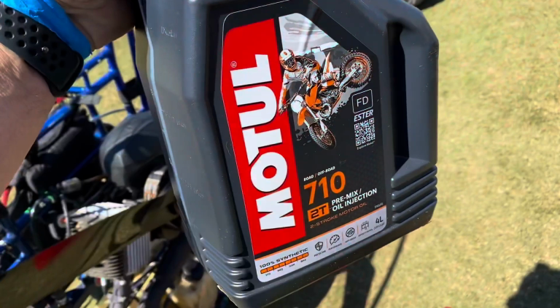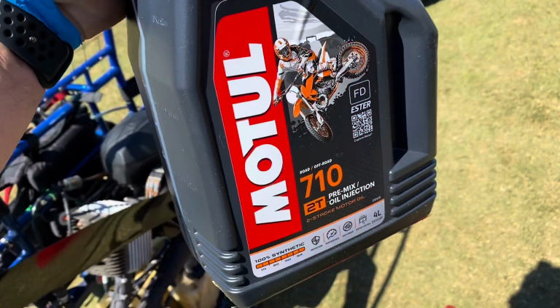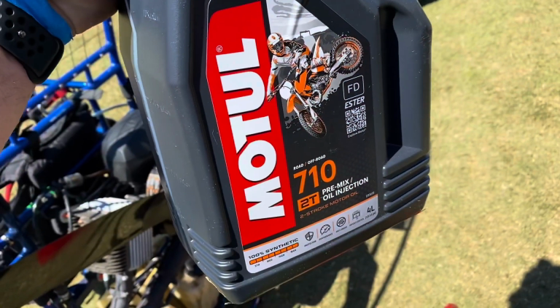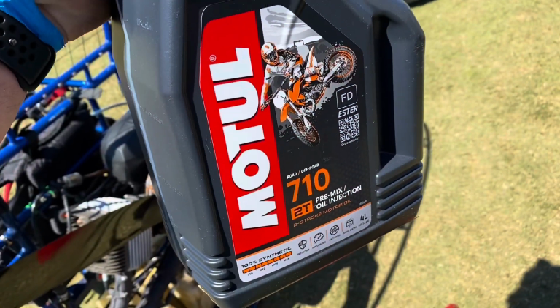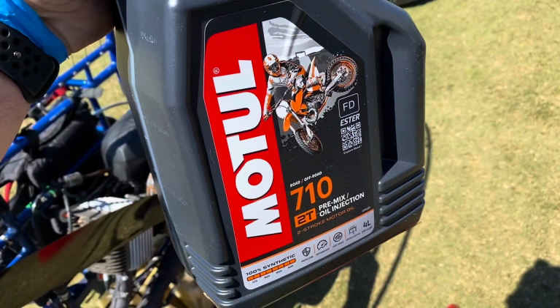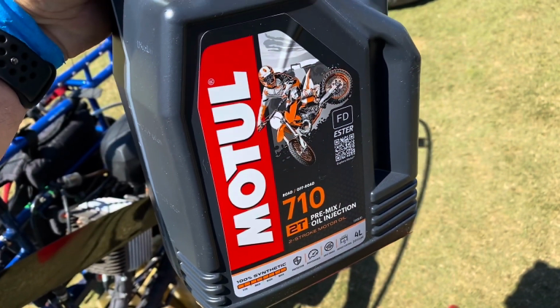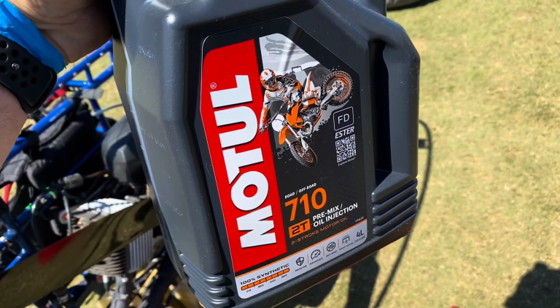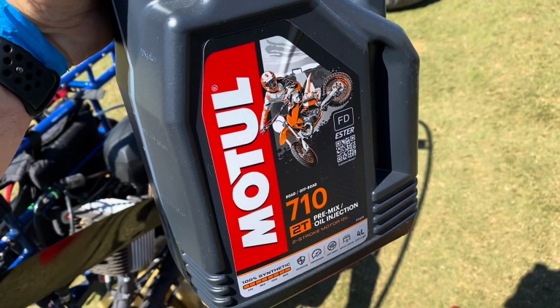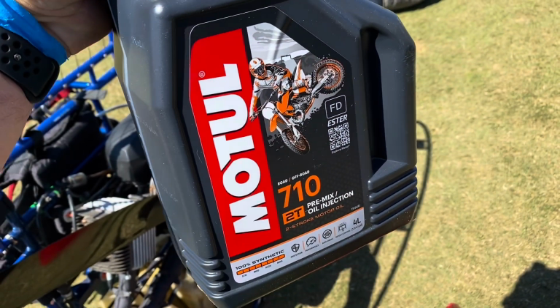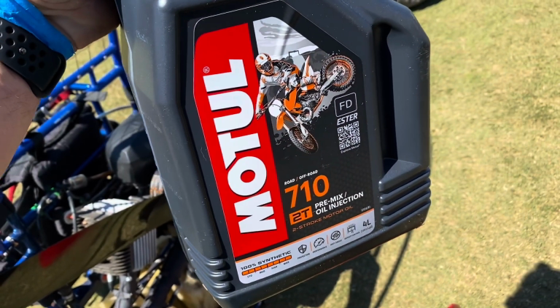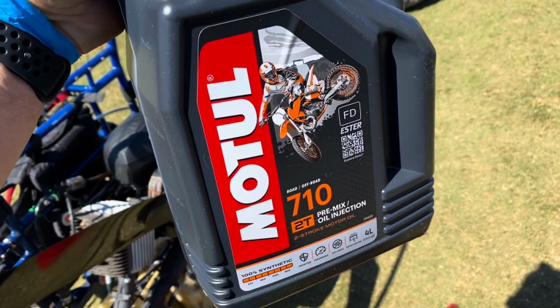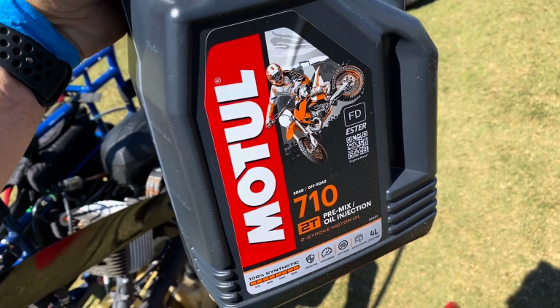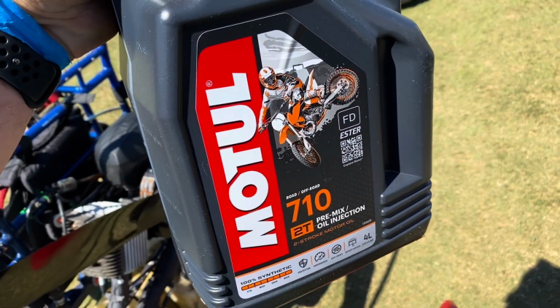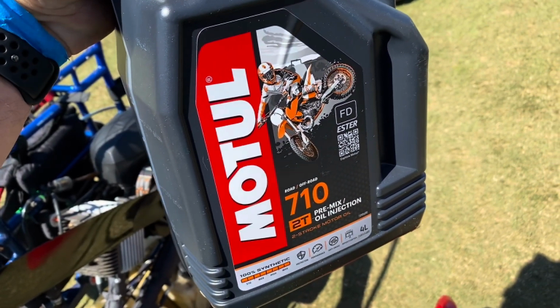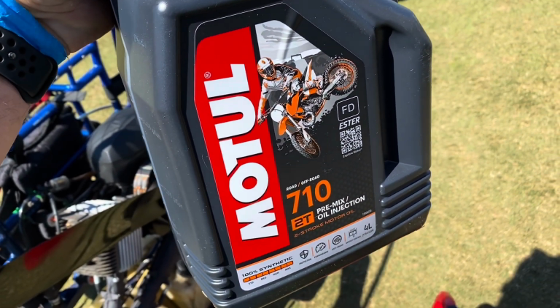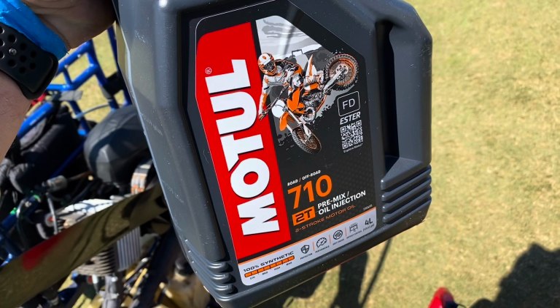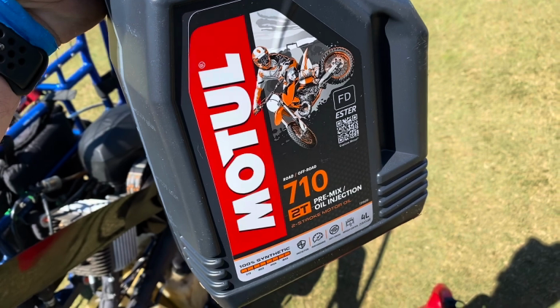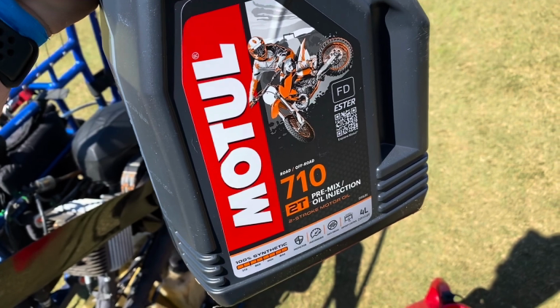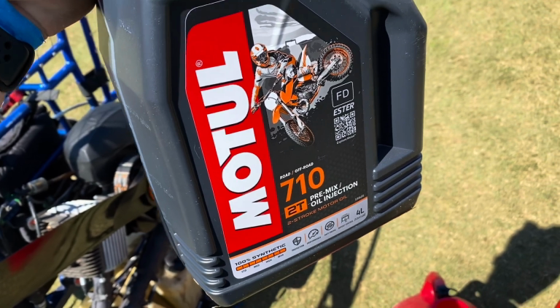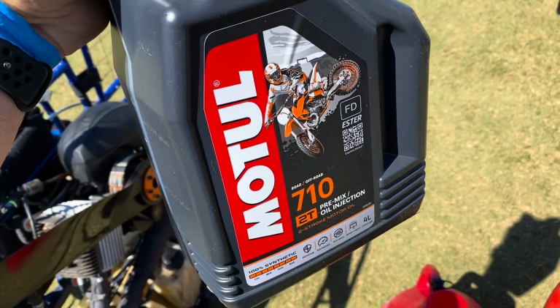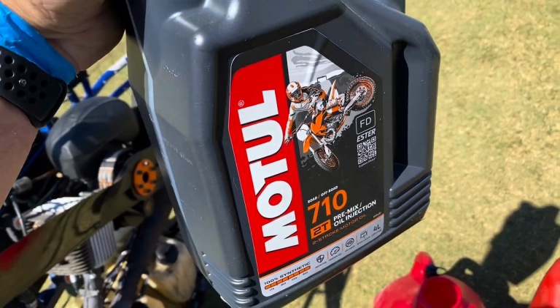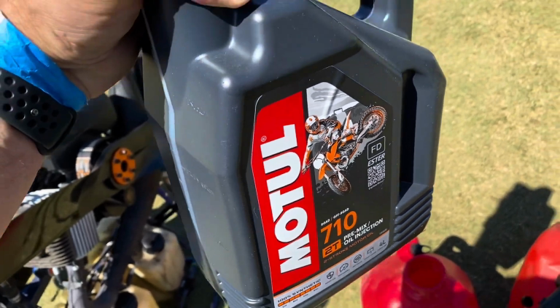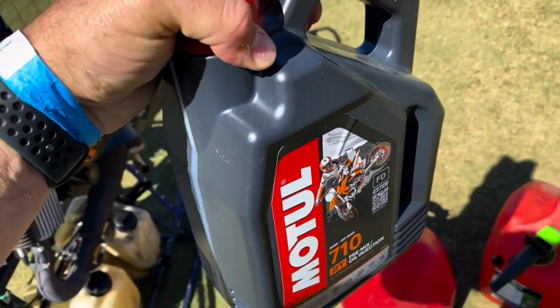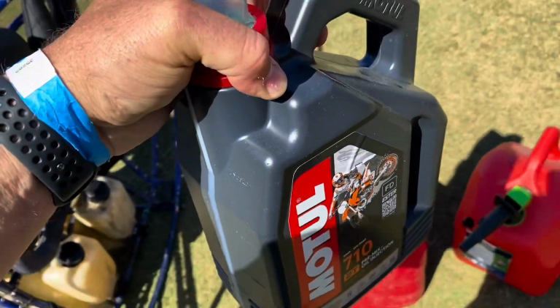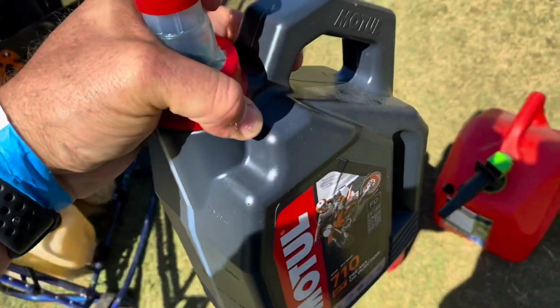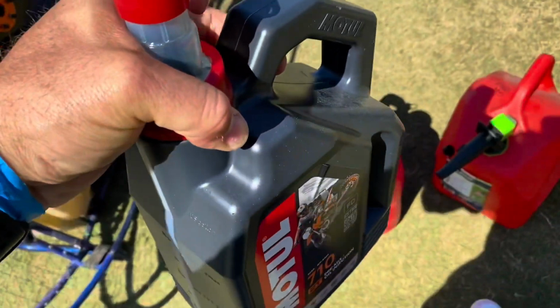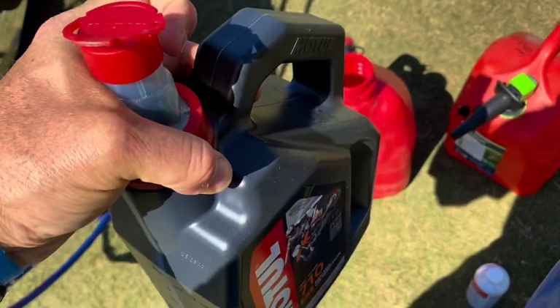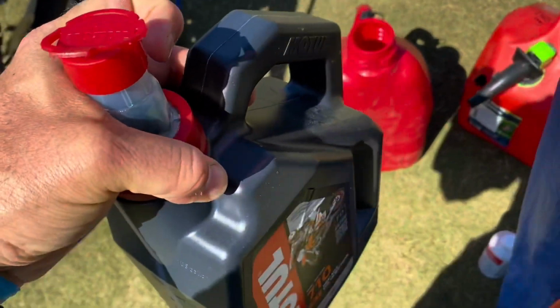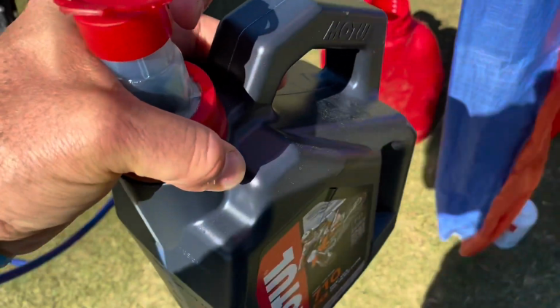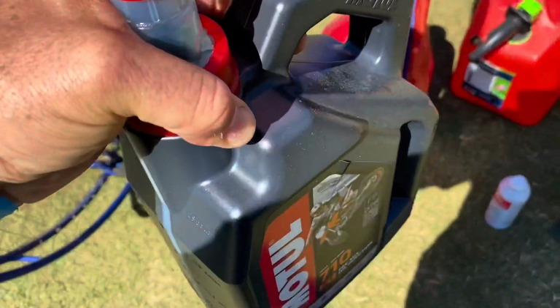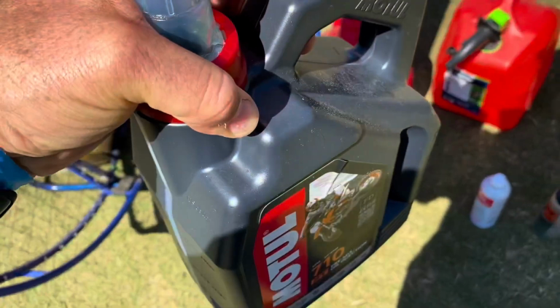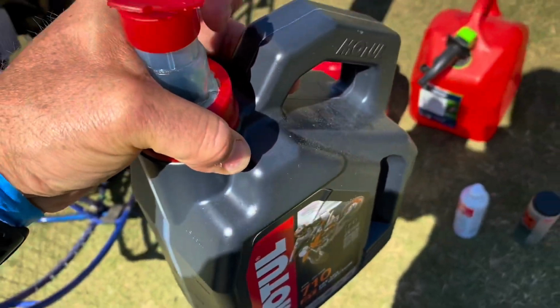I'm using the 710 multi-oil. There's also the 800, and I seem to like this one, probably because it's a lot cheaper.